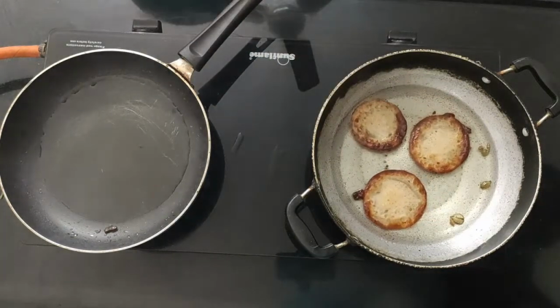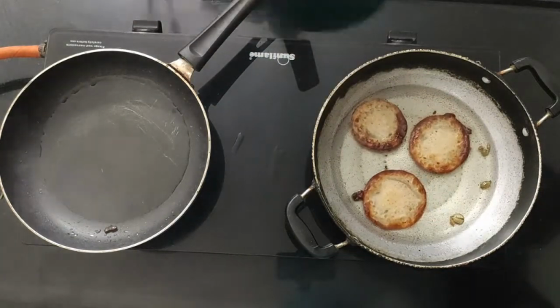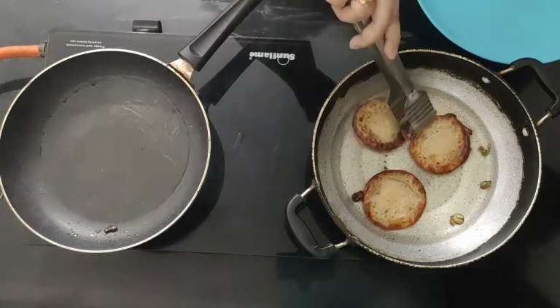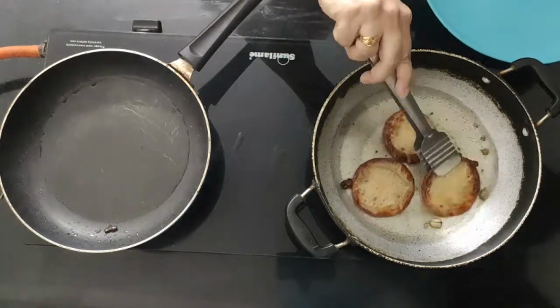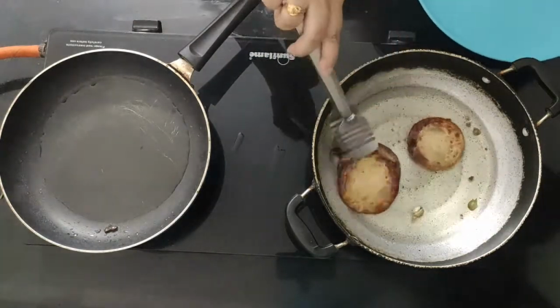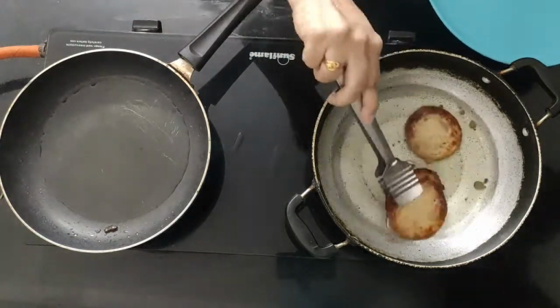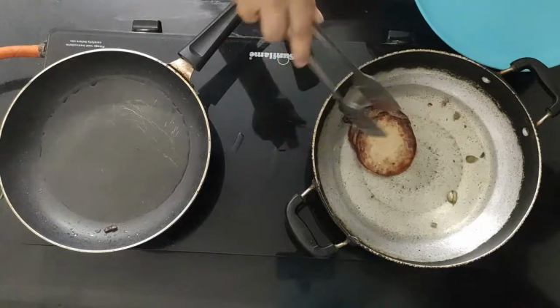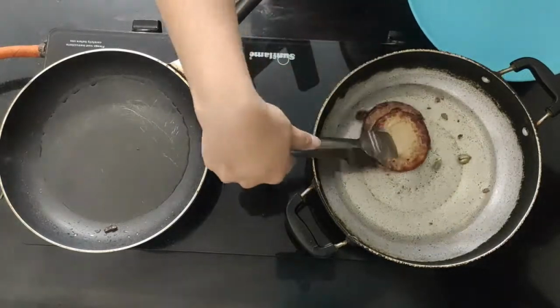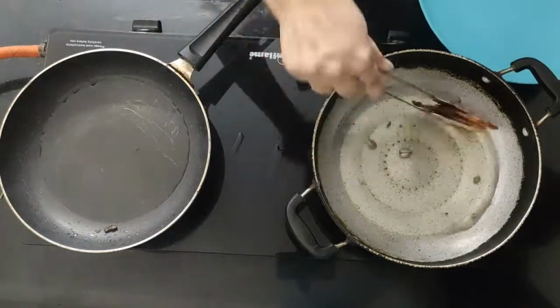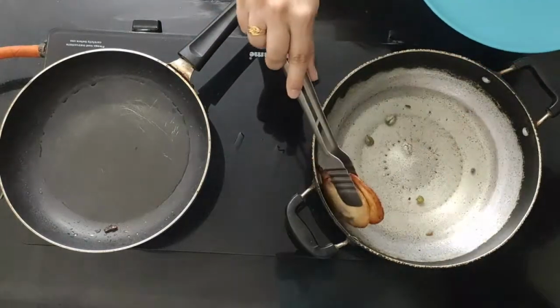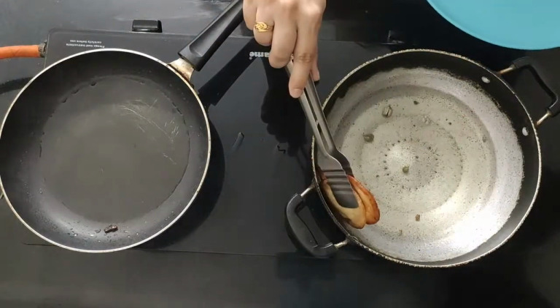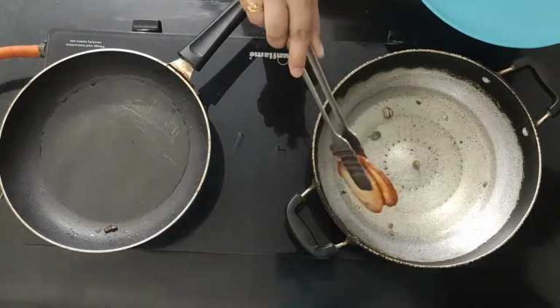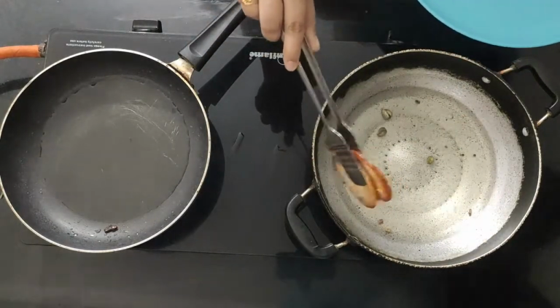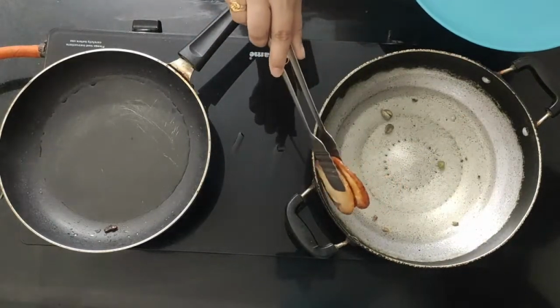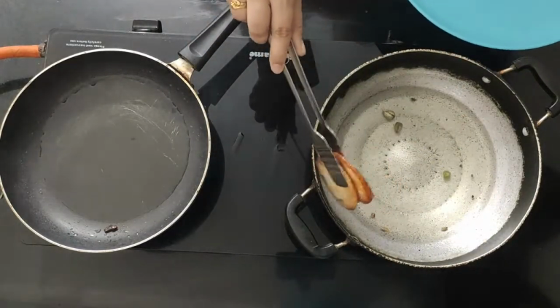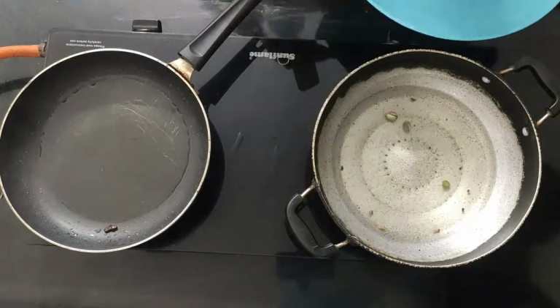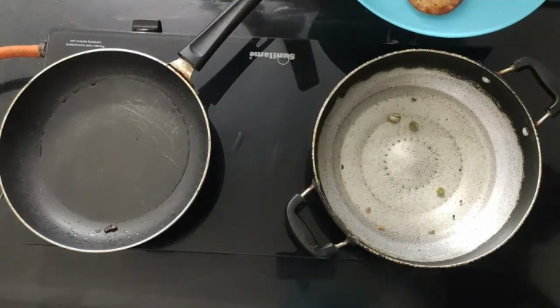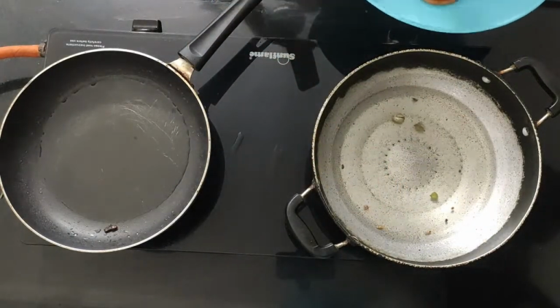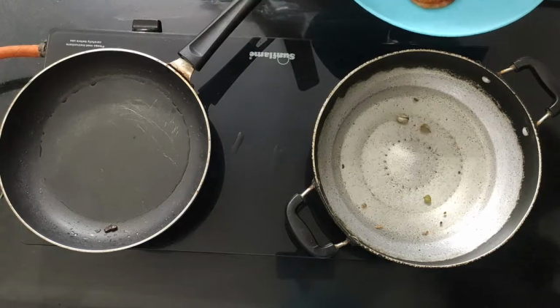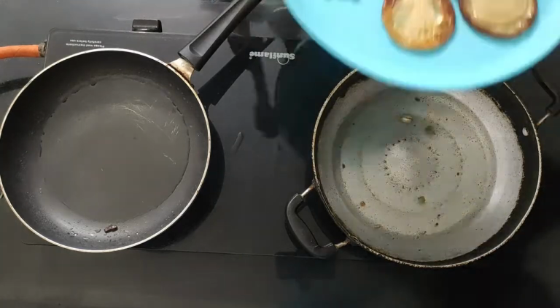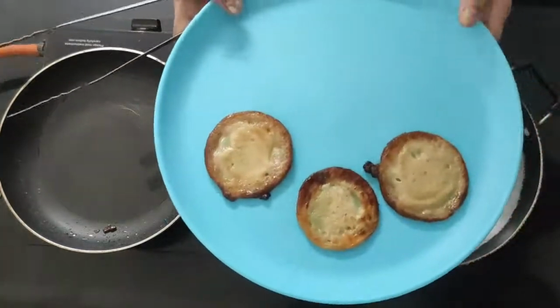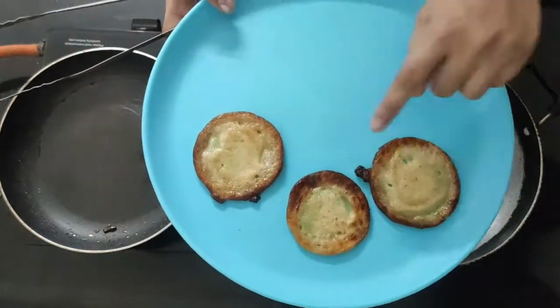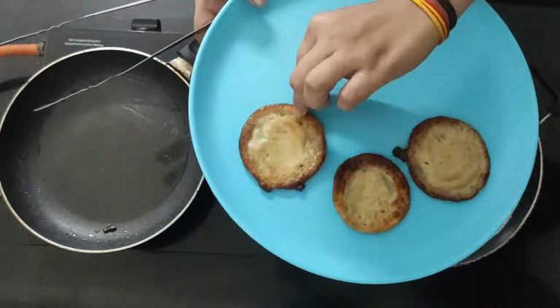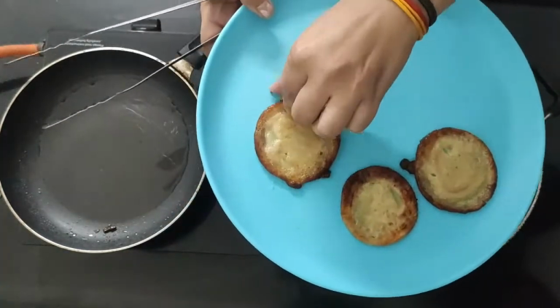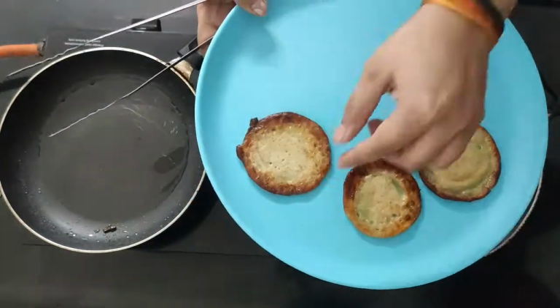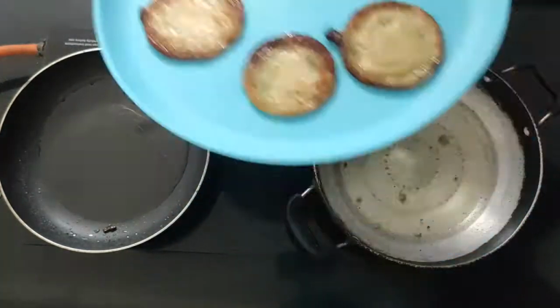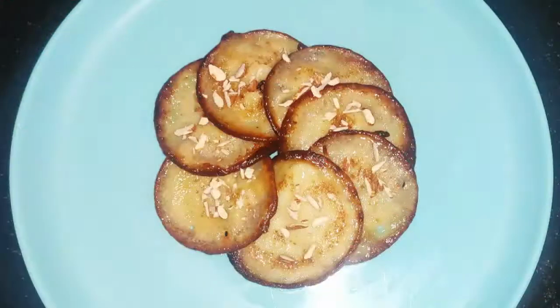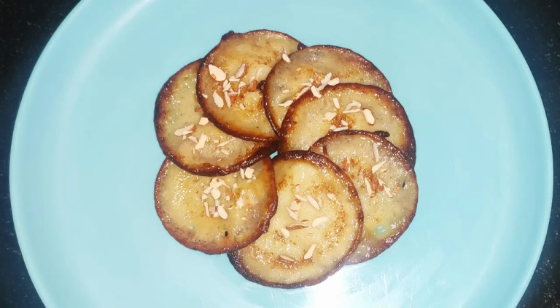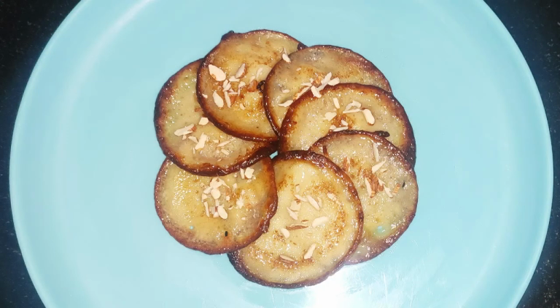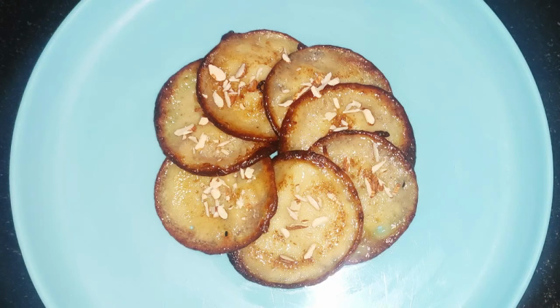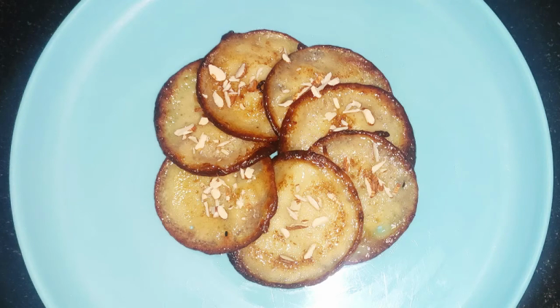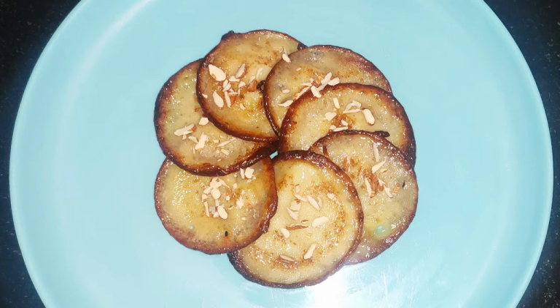You can see that your soft and sweet malpuas are ready to serve.